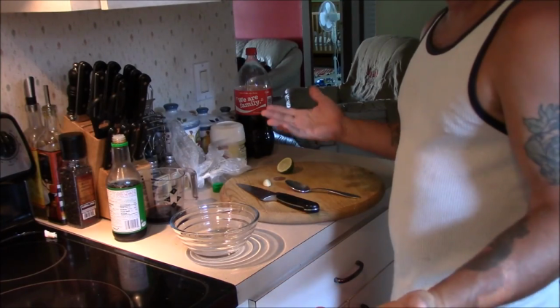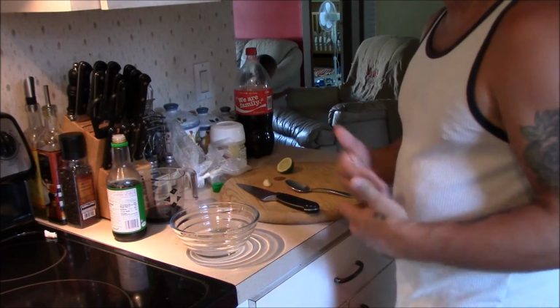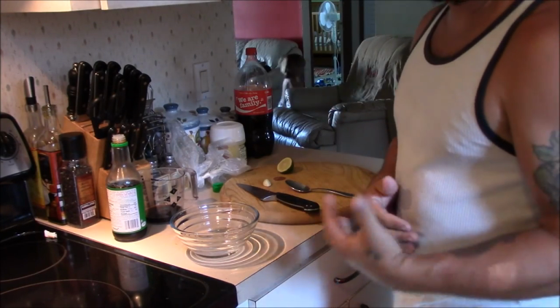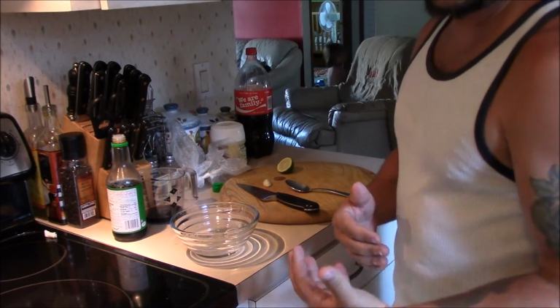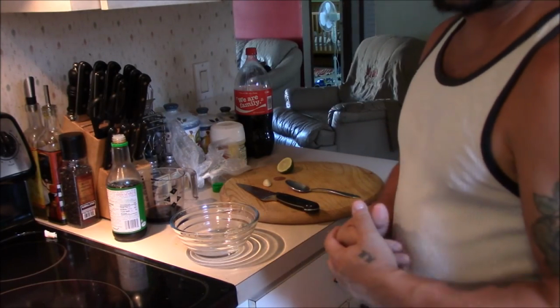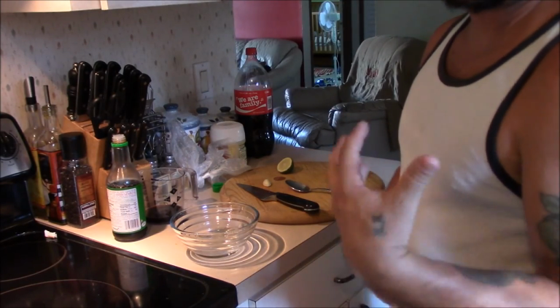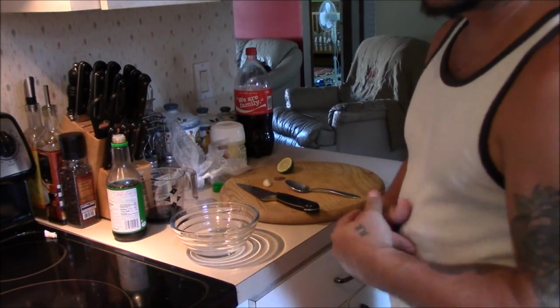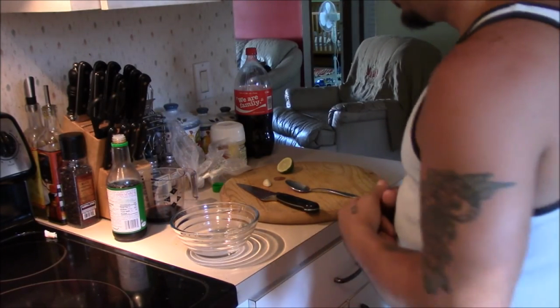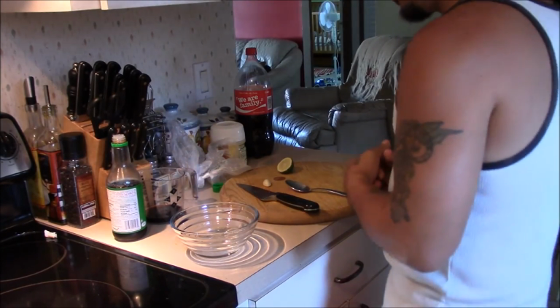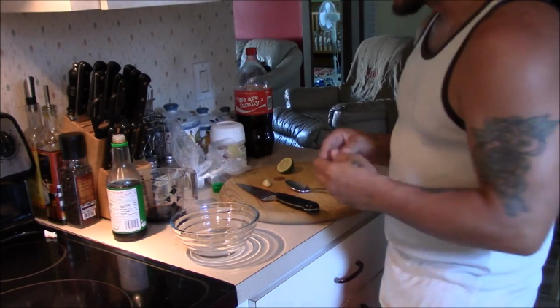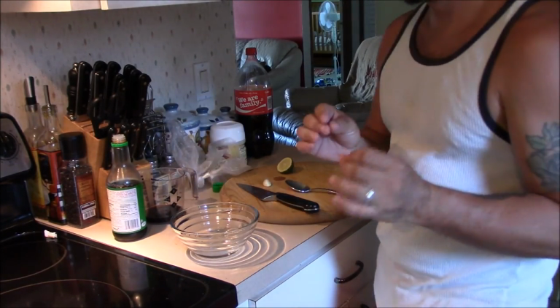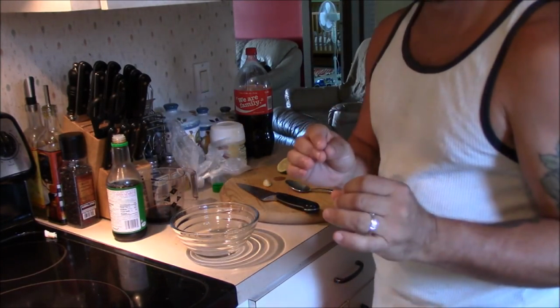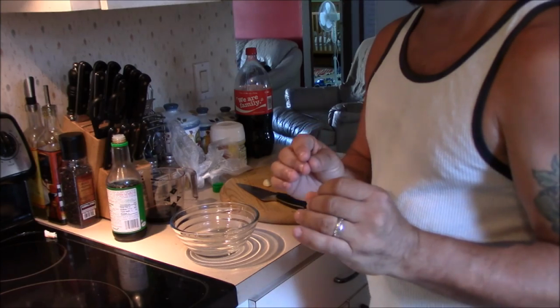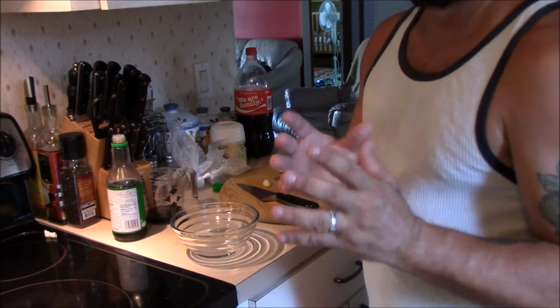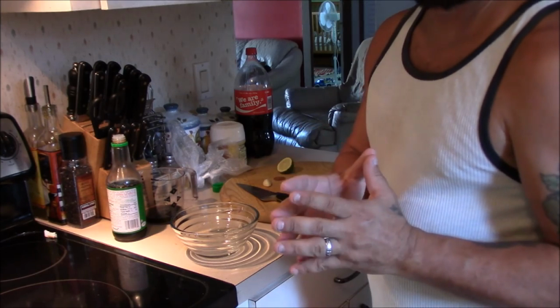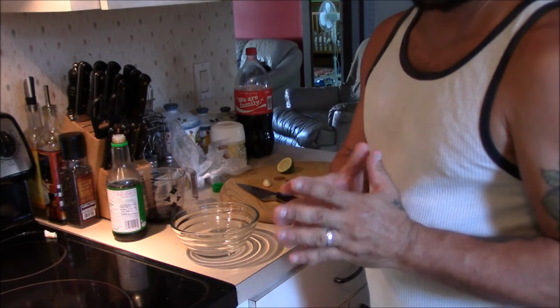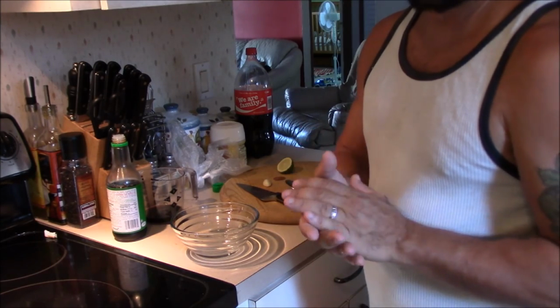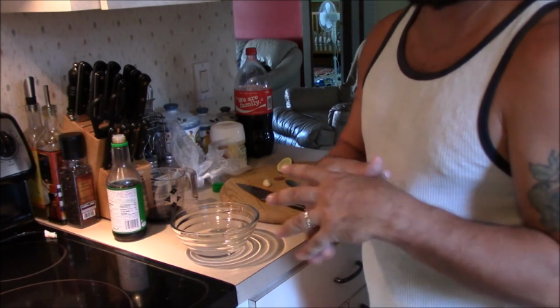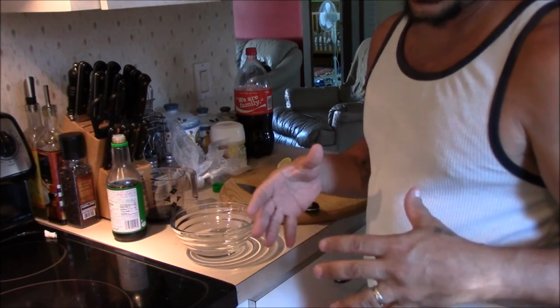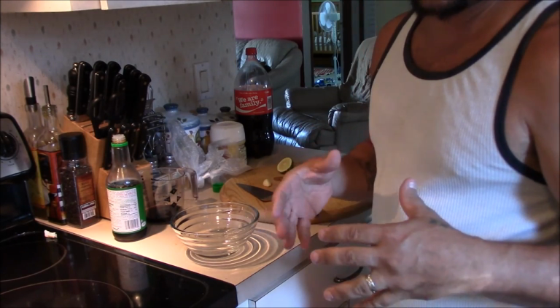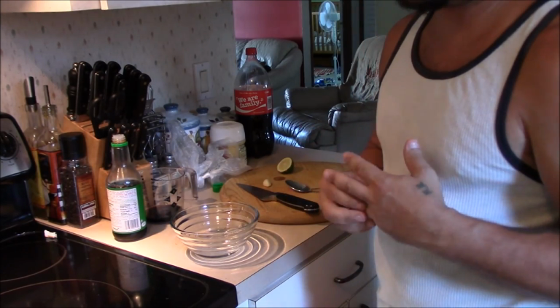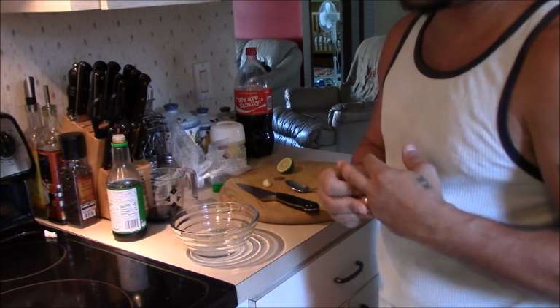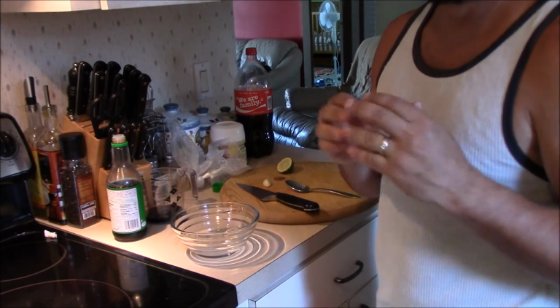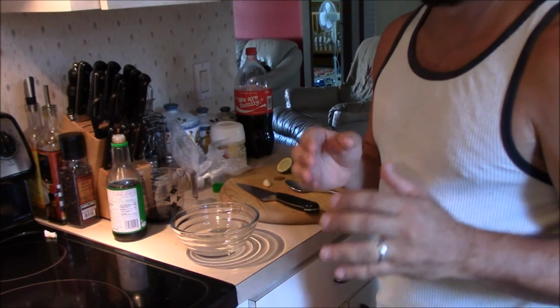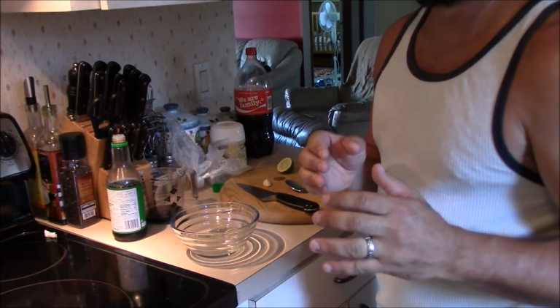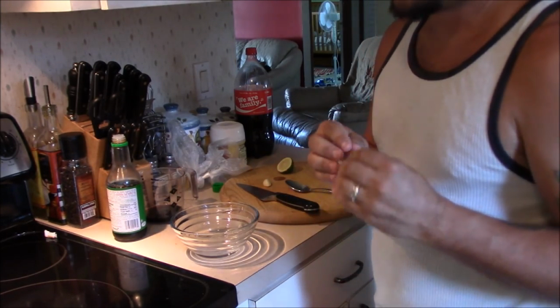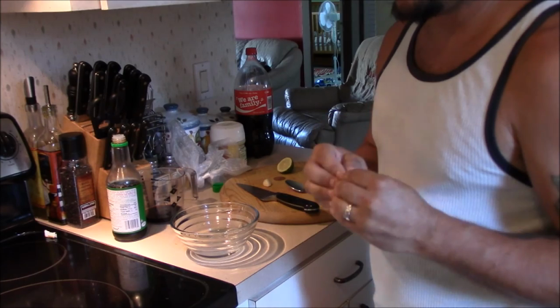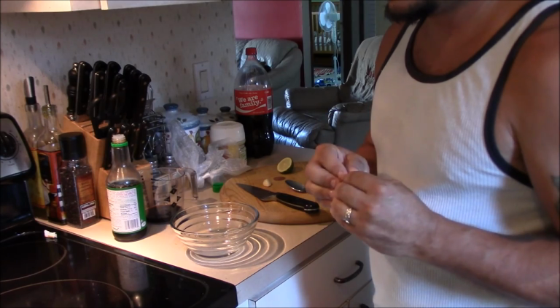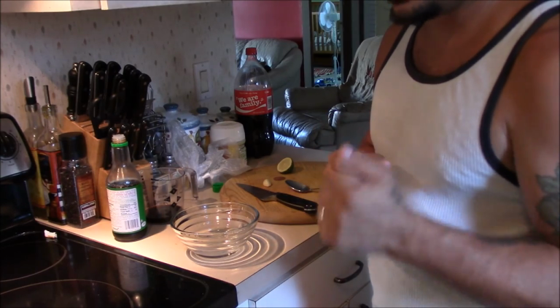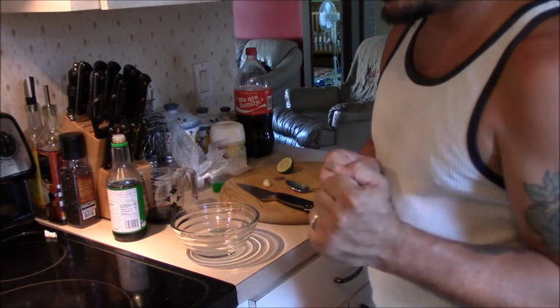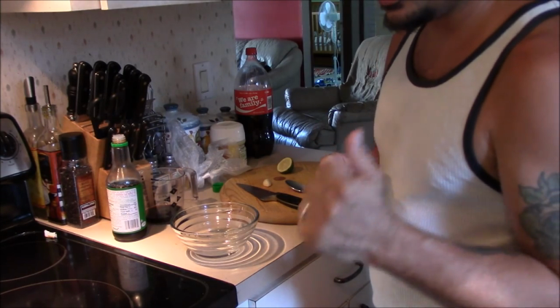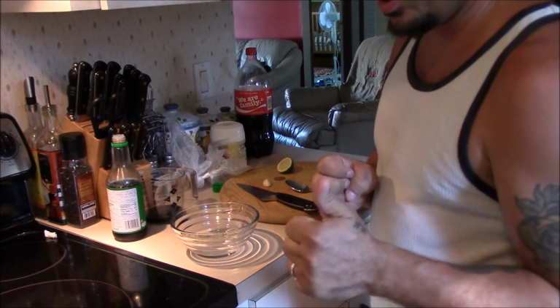Alright guys, being I'm on vacation, I'm like in a cooking mood, so I'm going to show you a marinade to do for your salmon. This is always 100% number one.